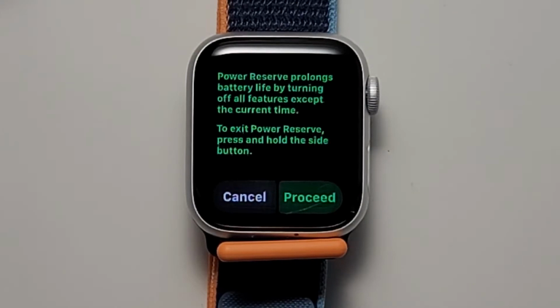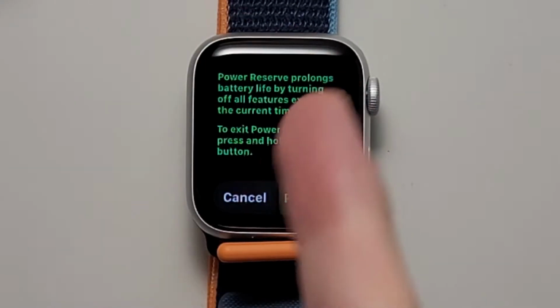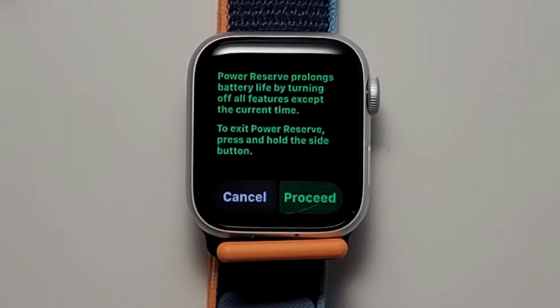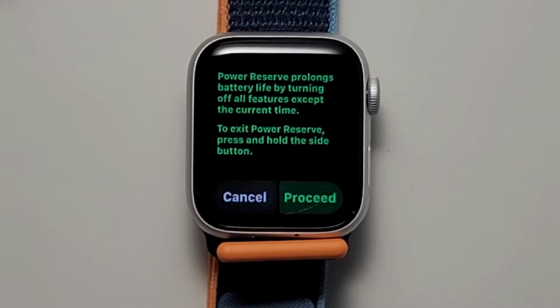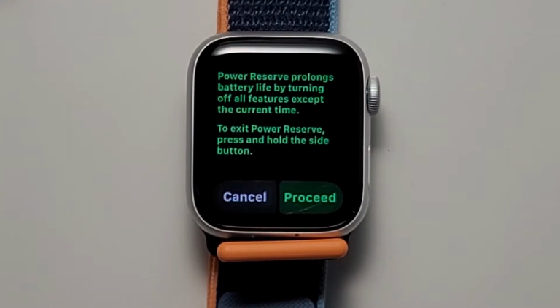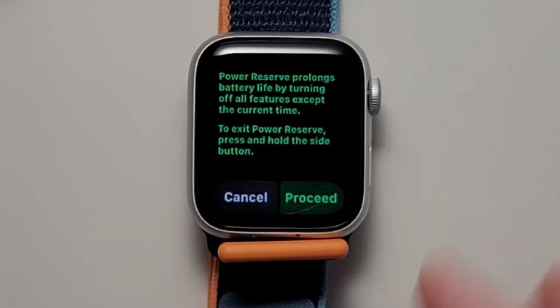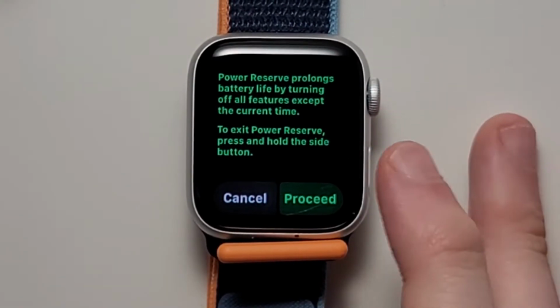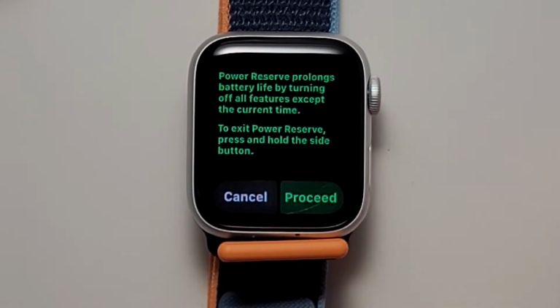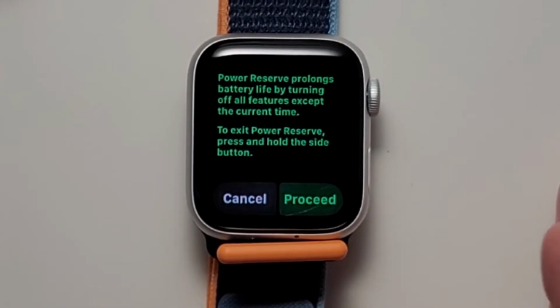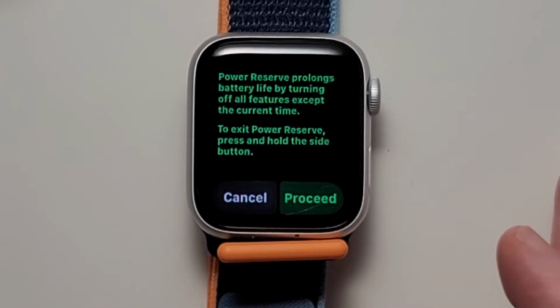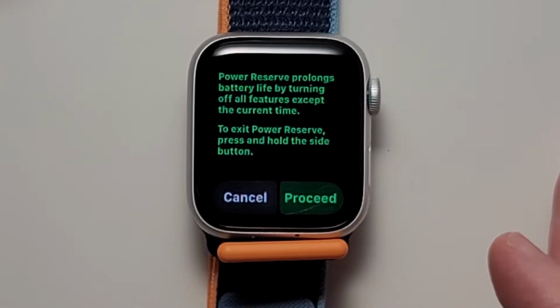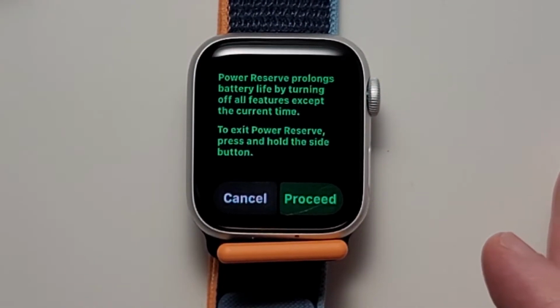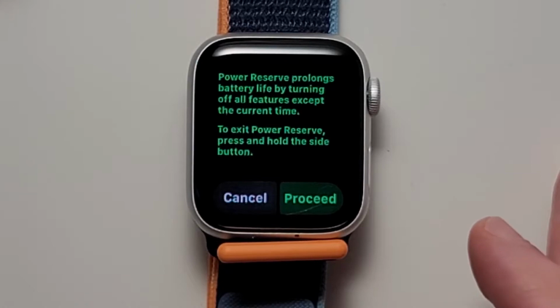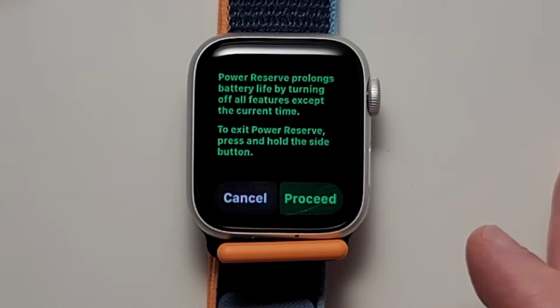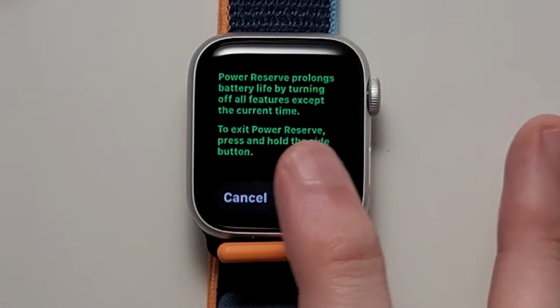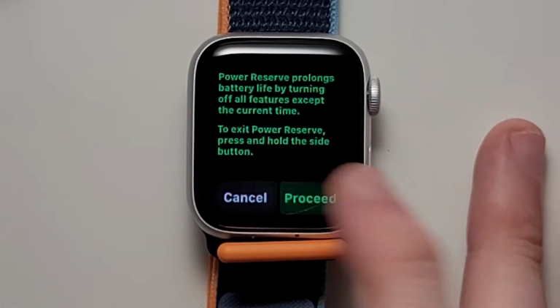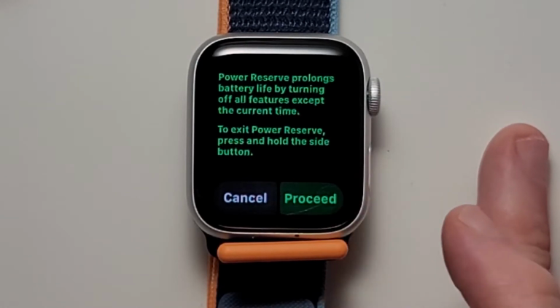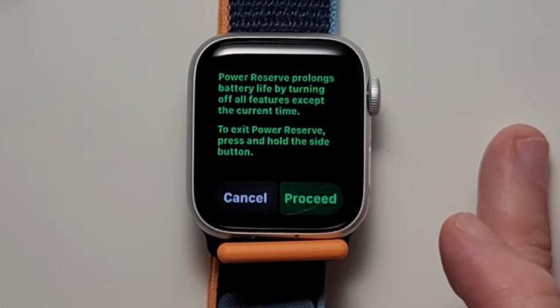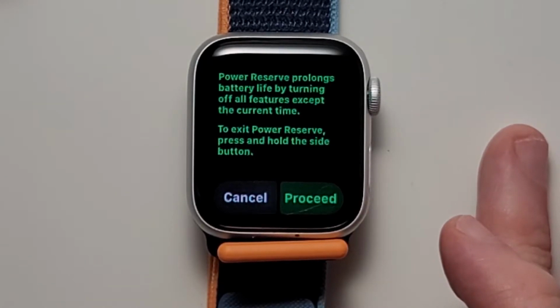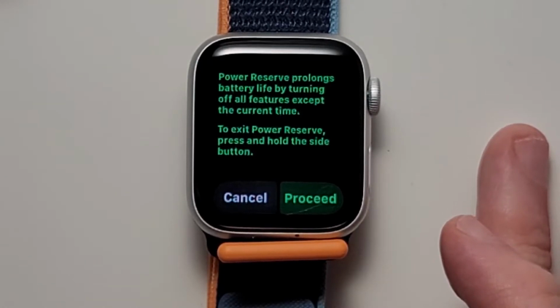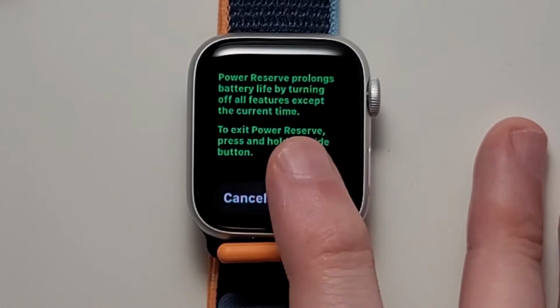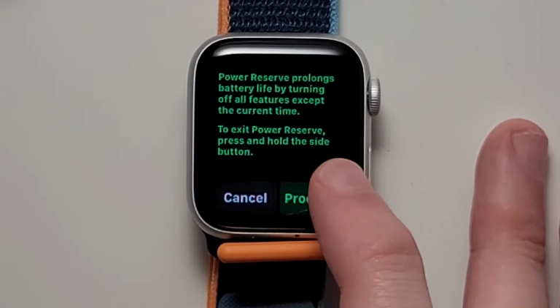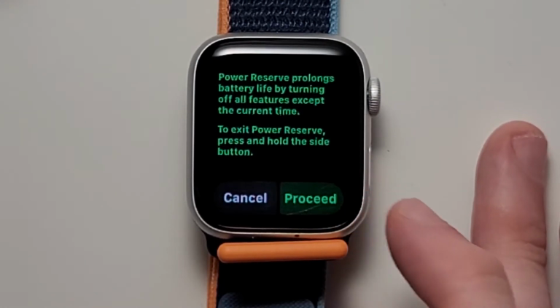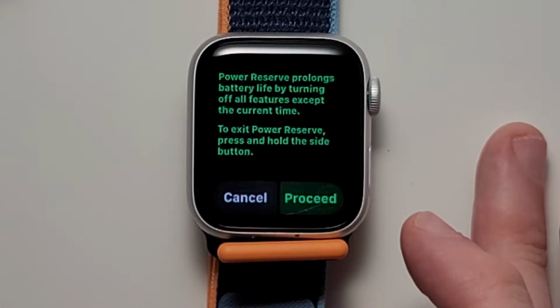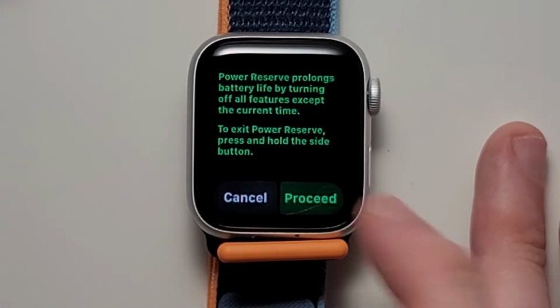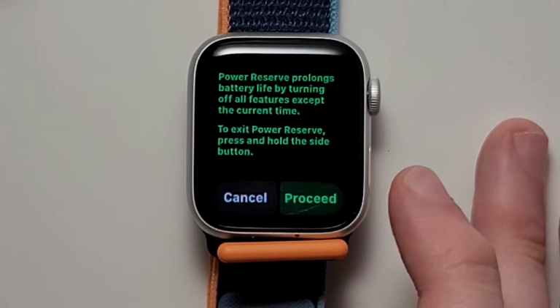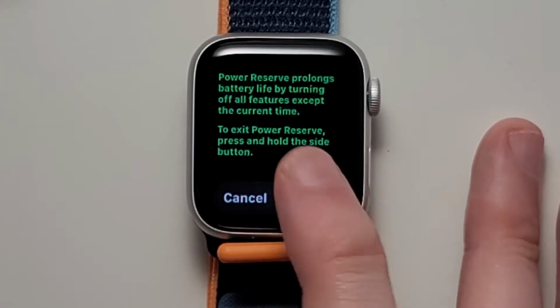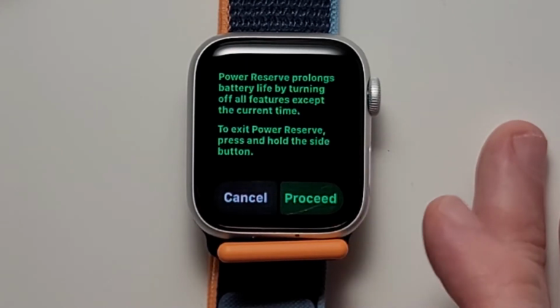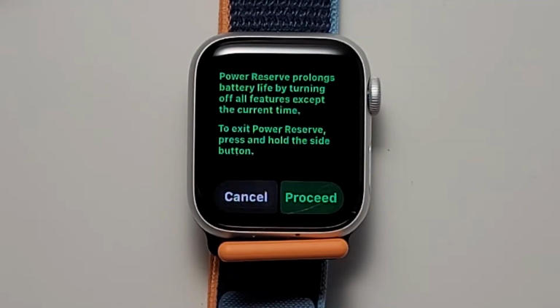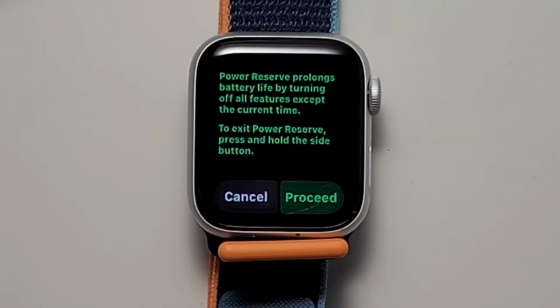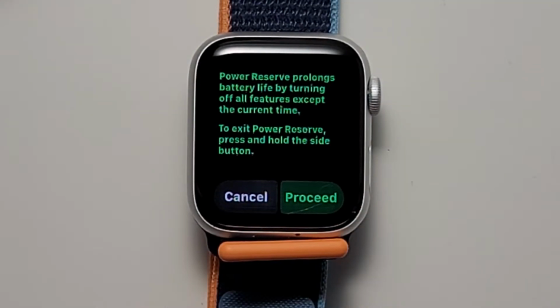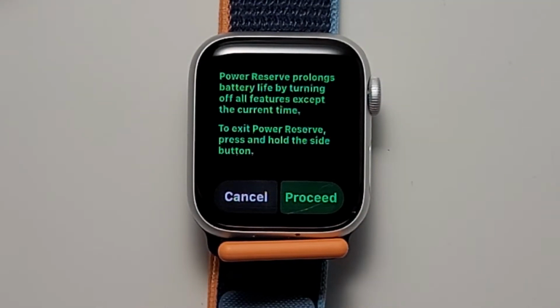This screen is important. It says if you do this, then you can only view the time, and you can't have it connected to your phone. And to turn it off, you hold down on the side button.